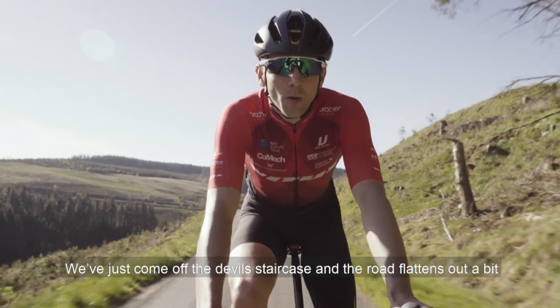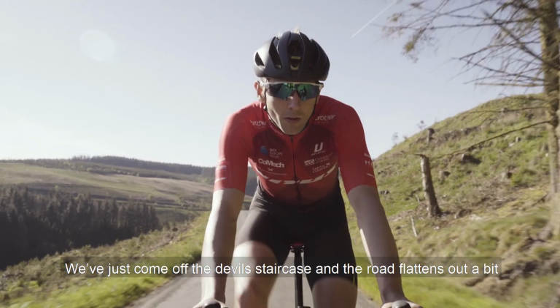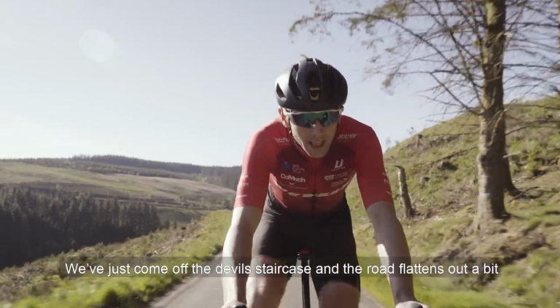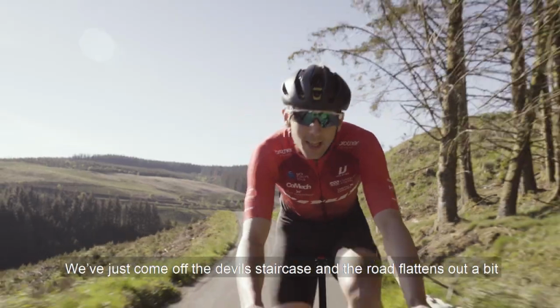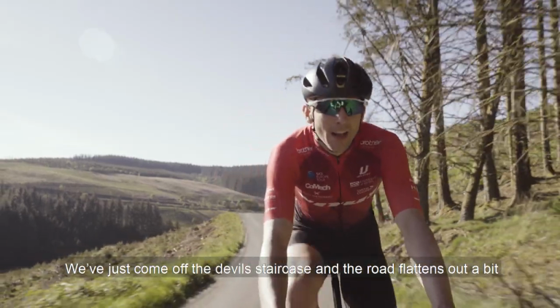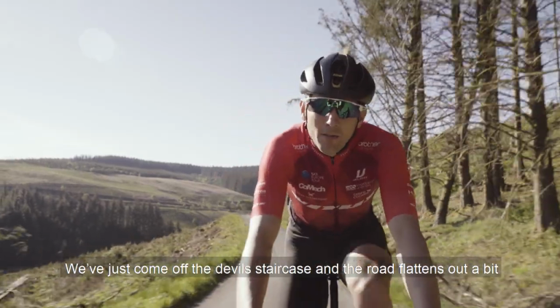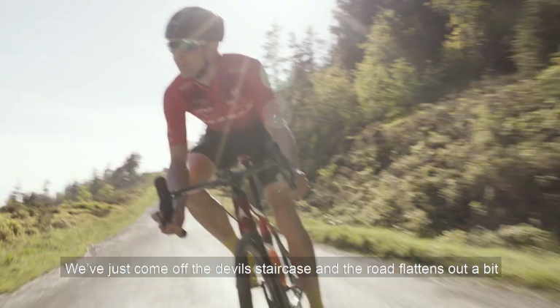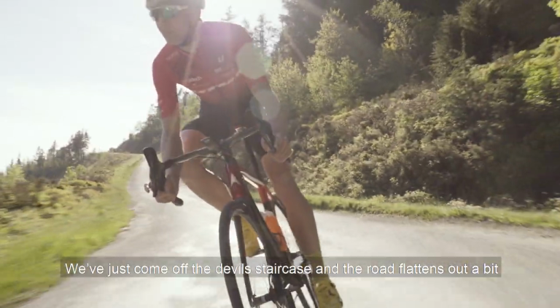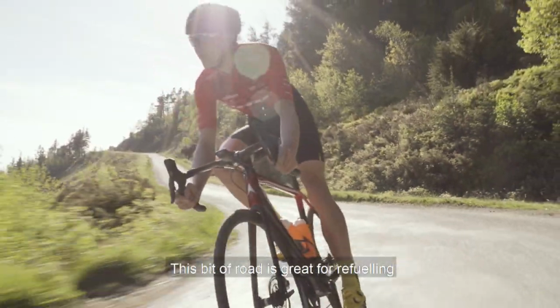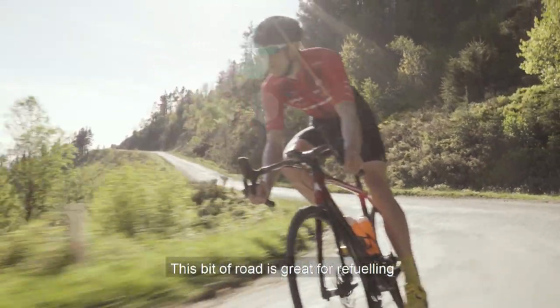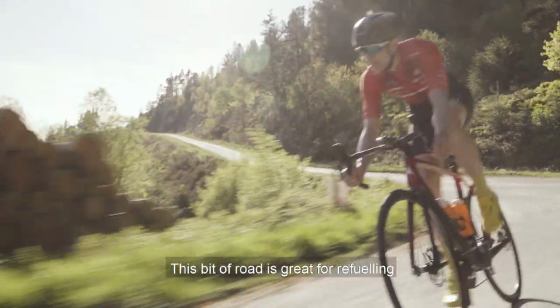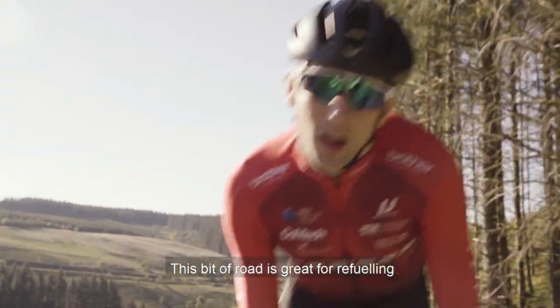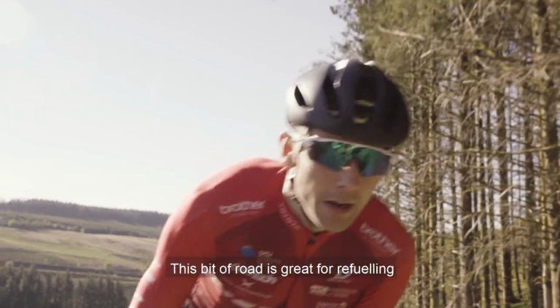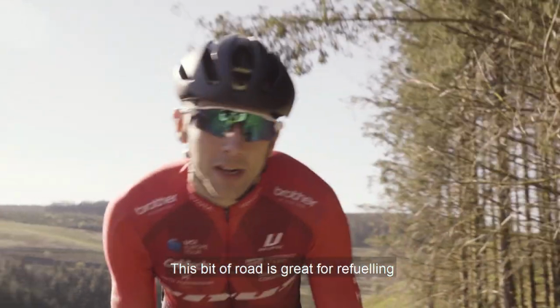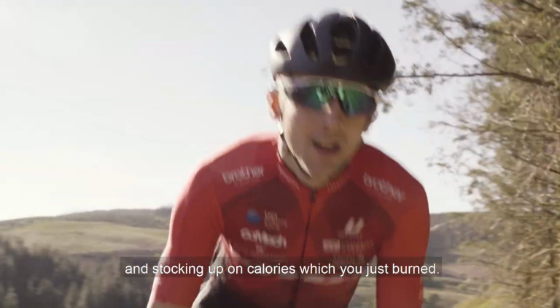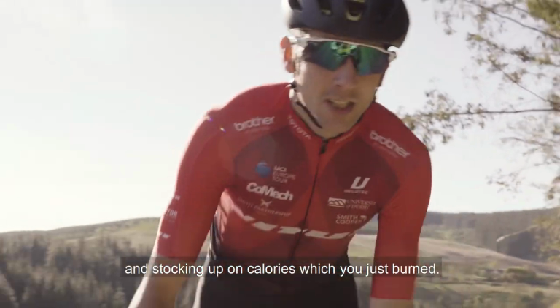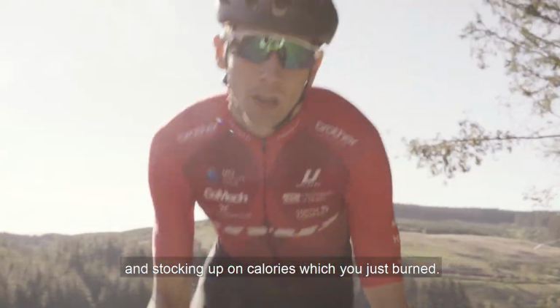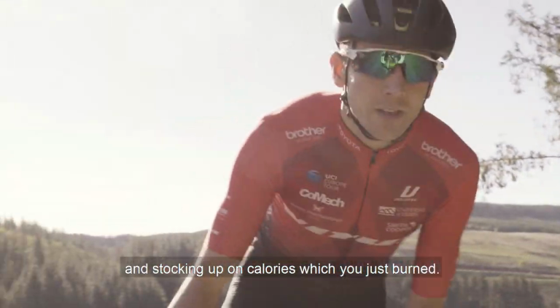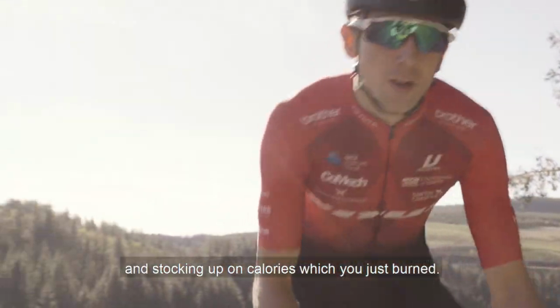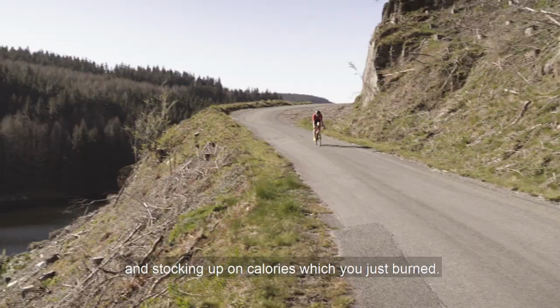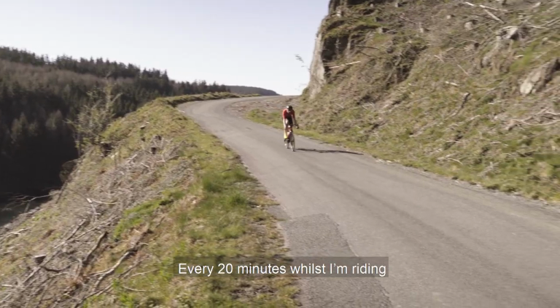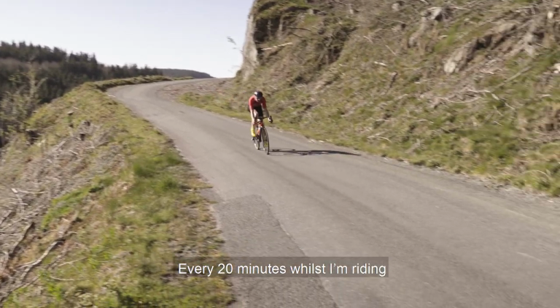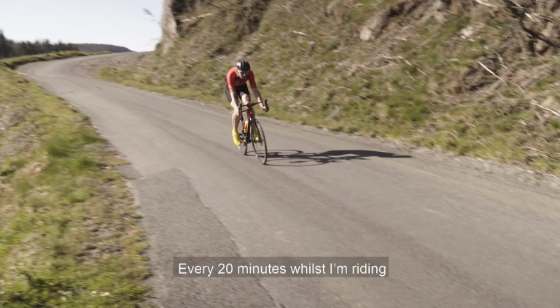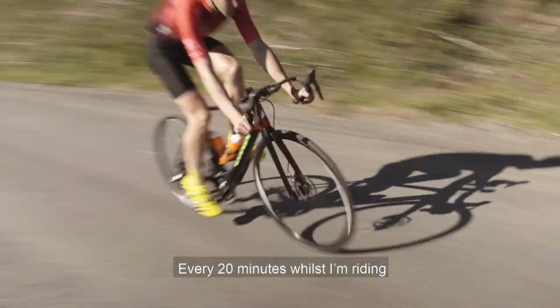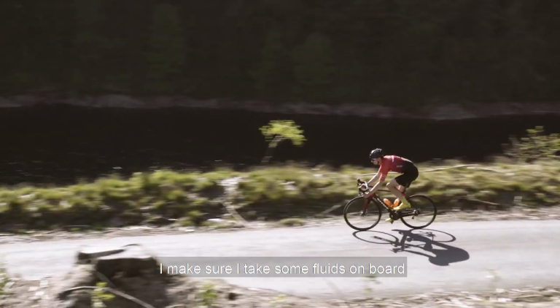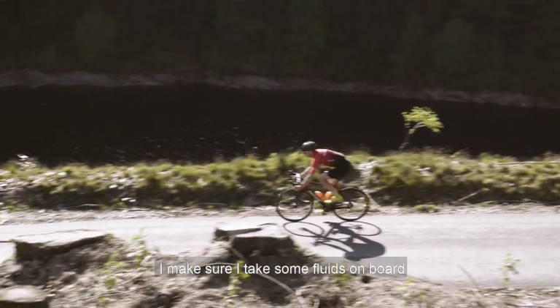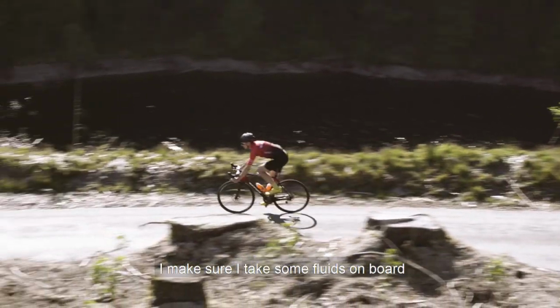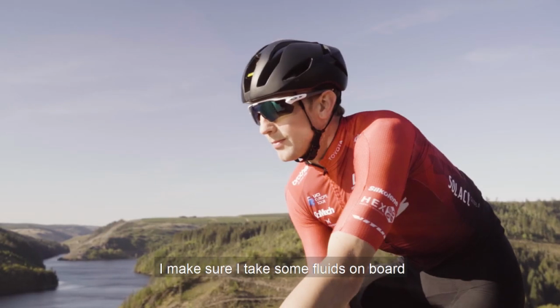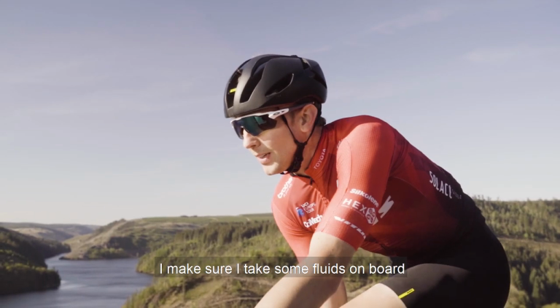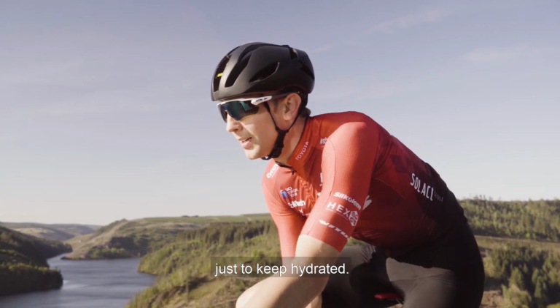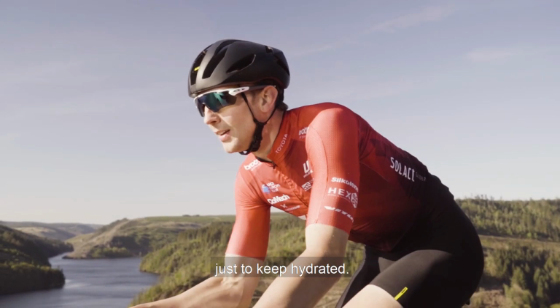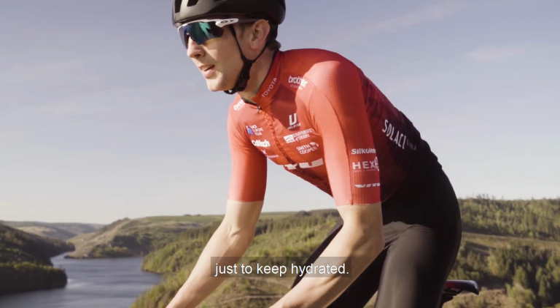We've just crested the devil staircase and the road flattens out a bit, but this section of road is great for refuelling and stocking up on the calories you've just burnt. Every 20 minutes while I'm riding, I make sure I take some fluids on board just to keep hydrated.